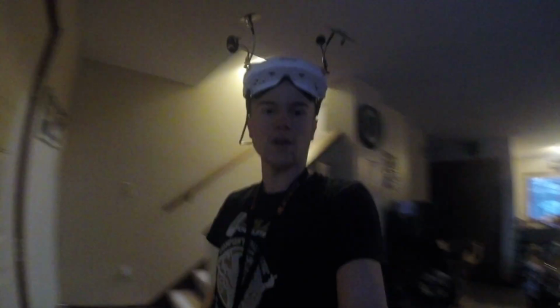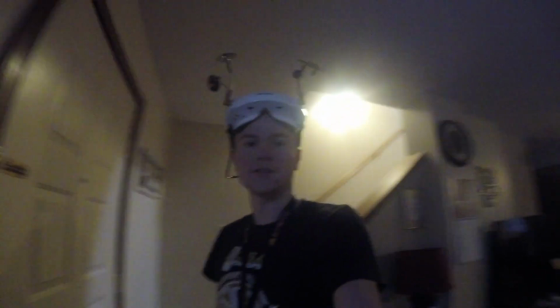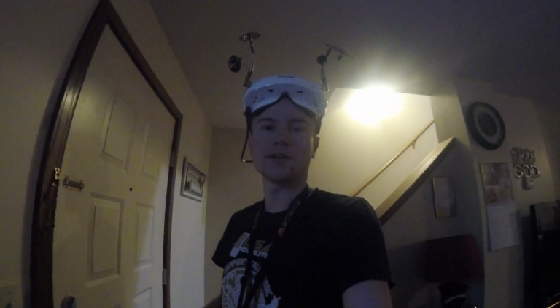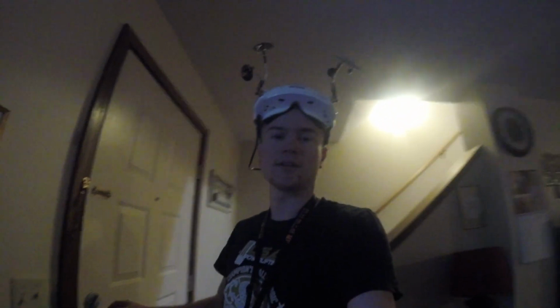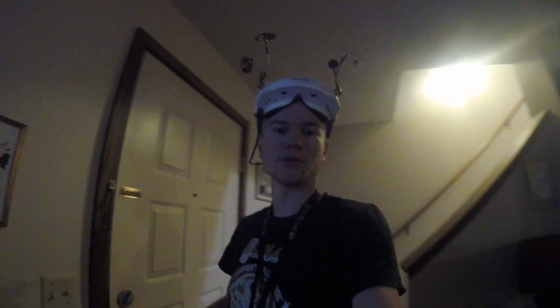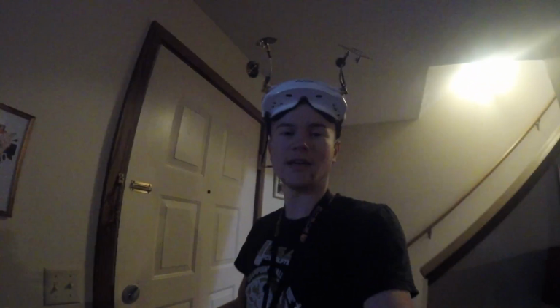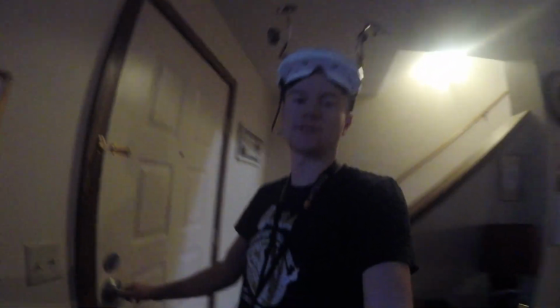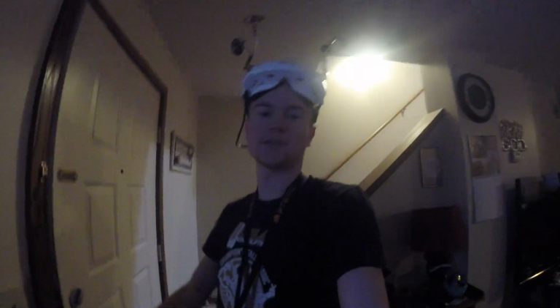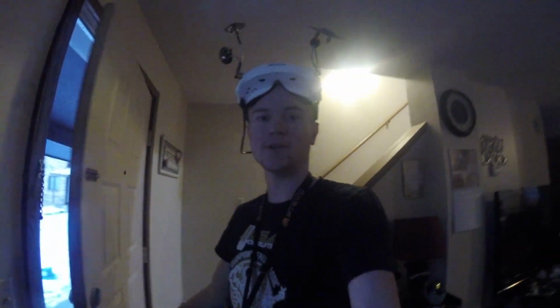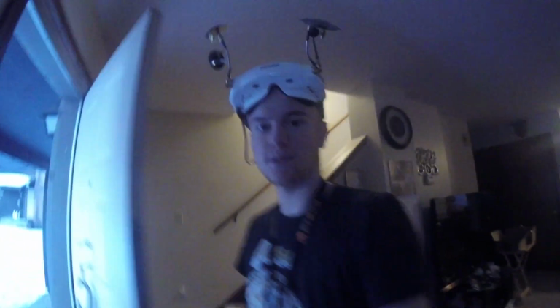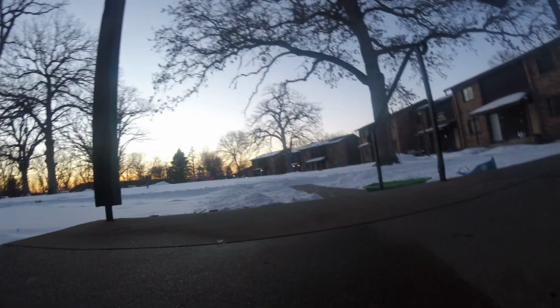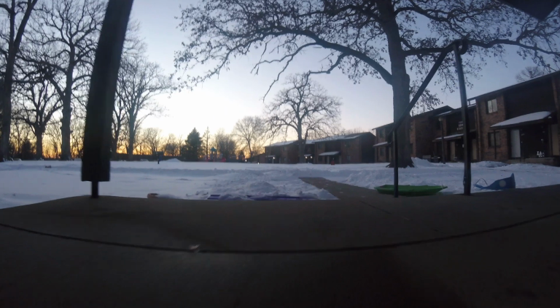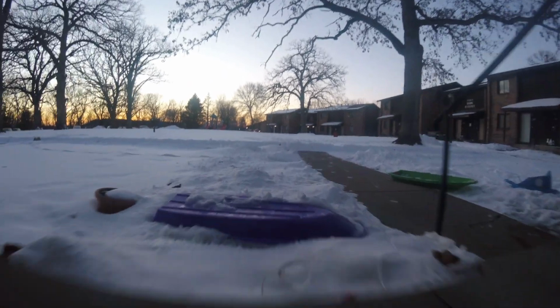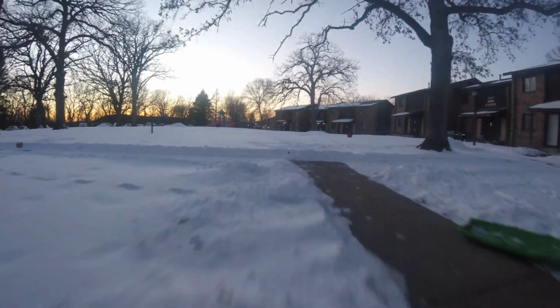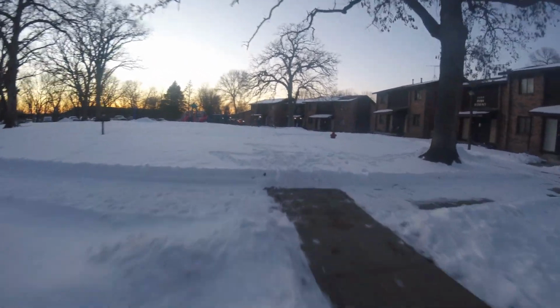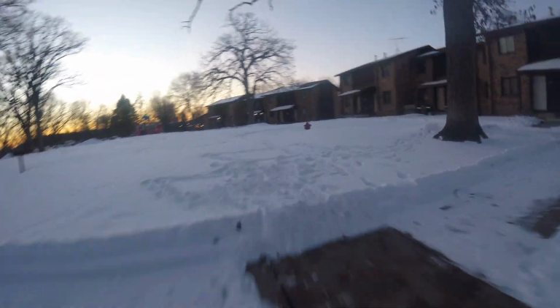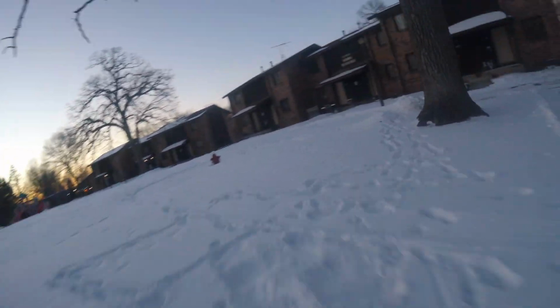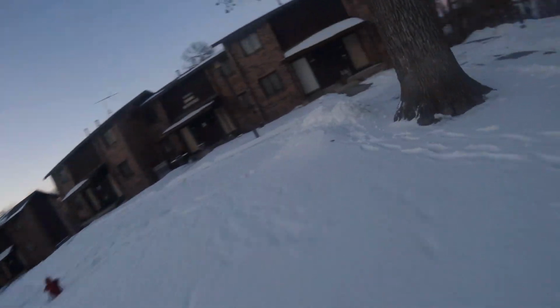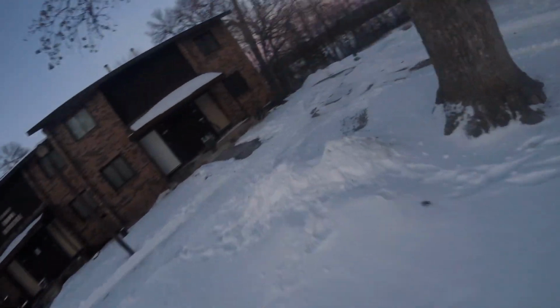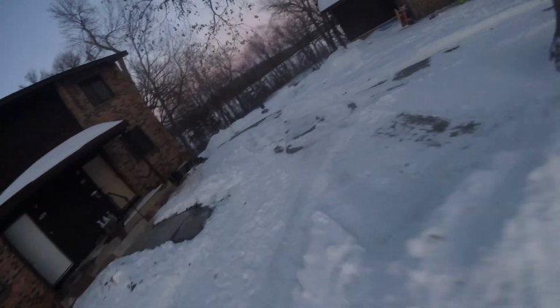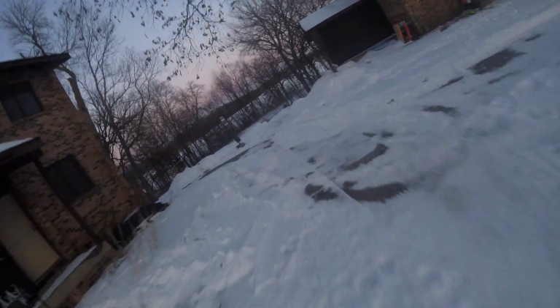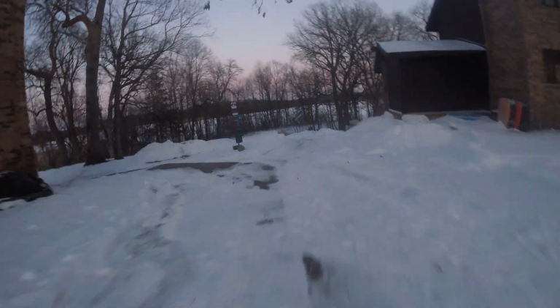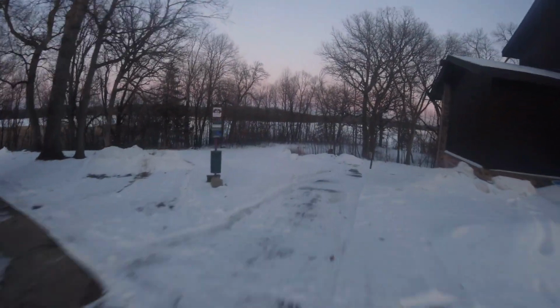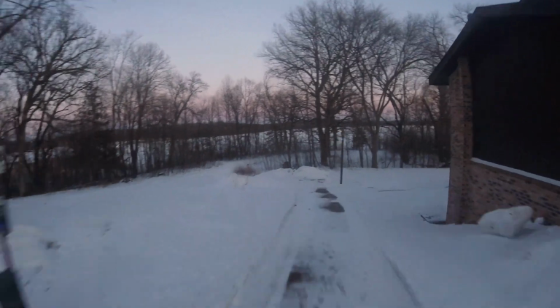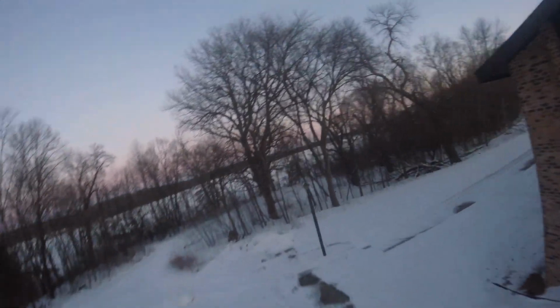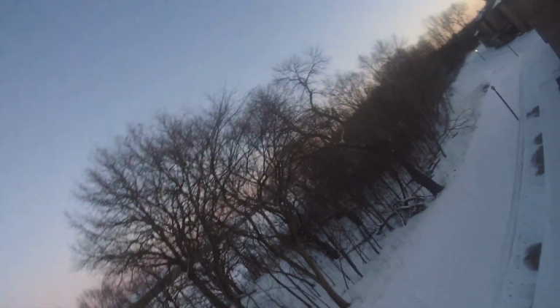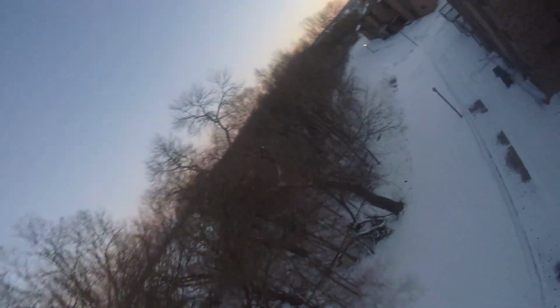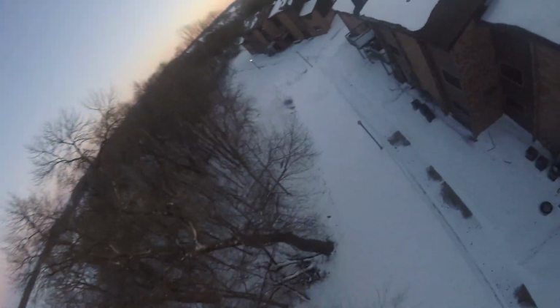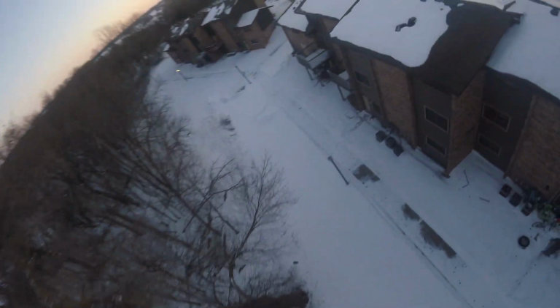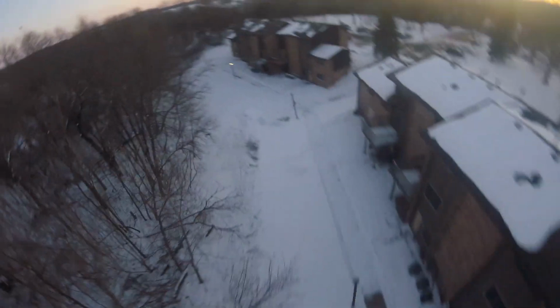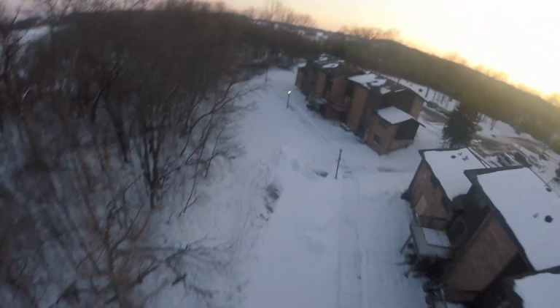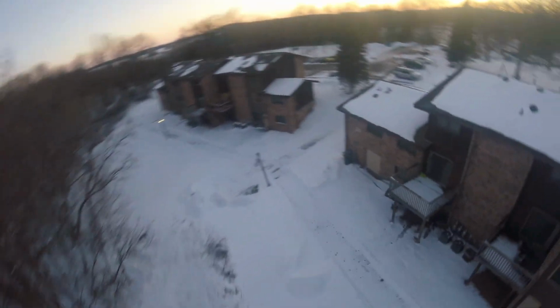This is the first flight of this drone. Let's see how it goes. I'm not going to put any music over this so you guys can hear everything, because one of the best ways you can actually tell how your drone flies is through the audio.